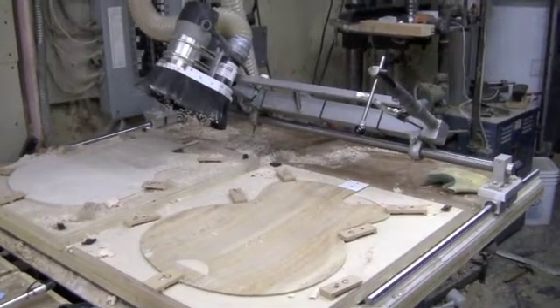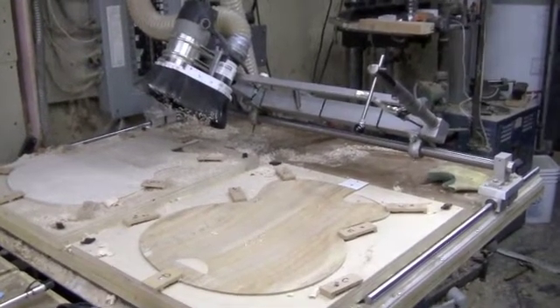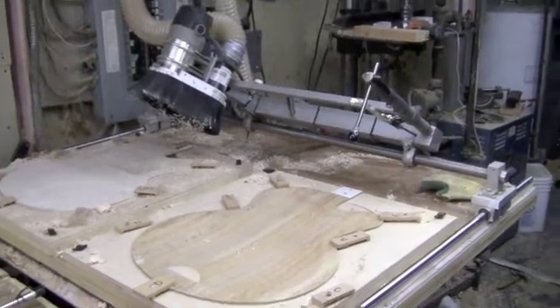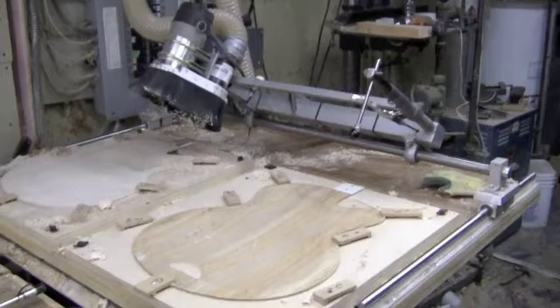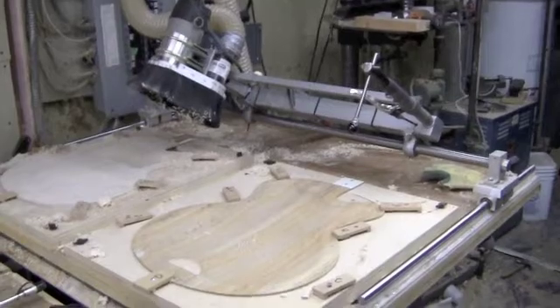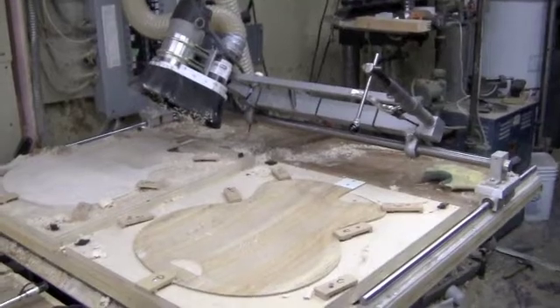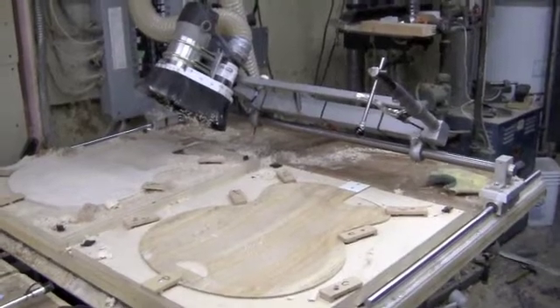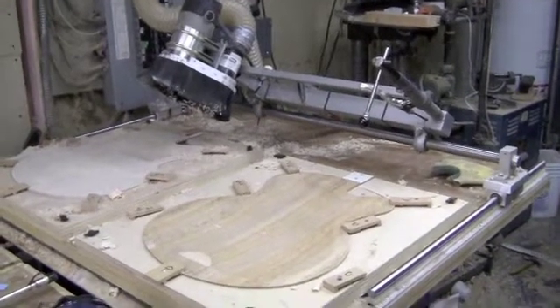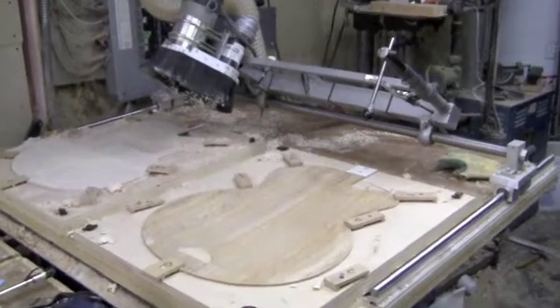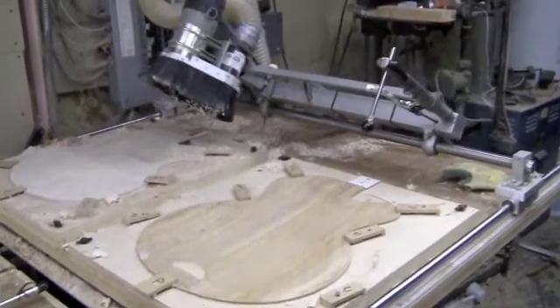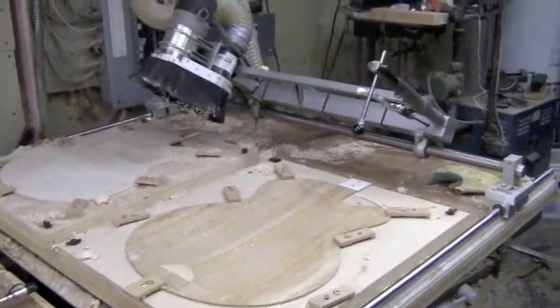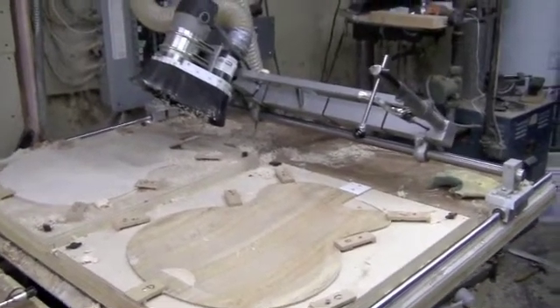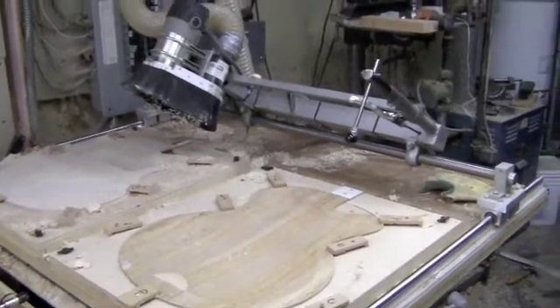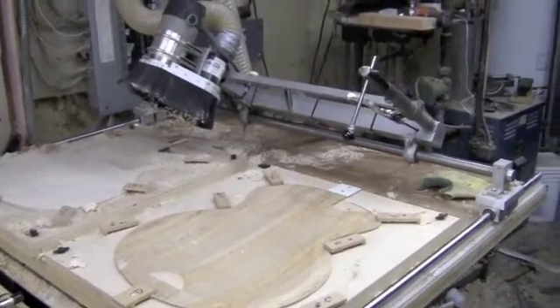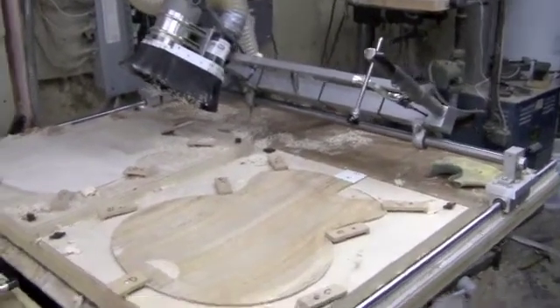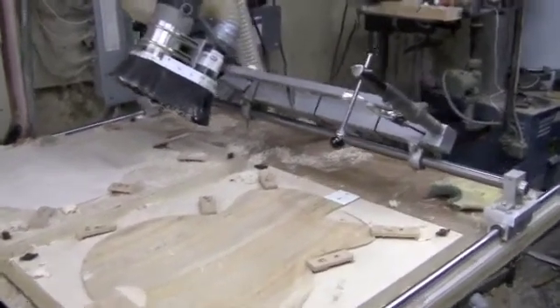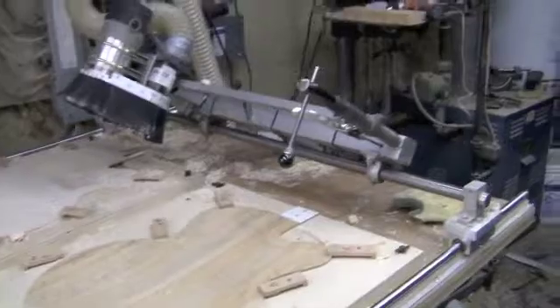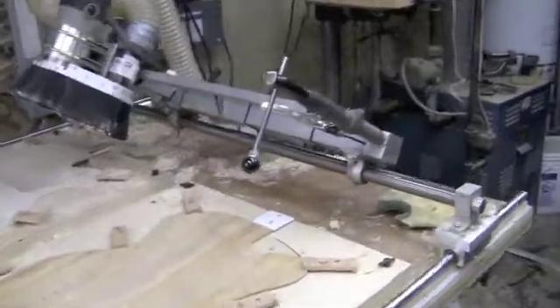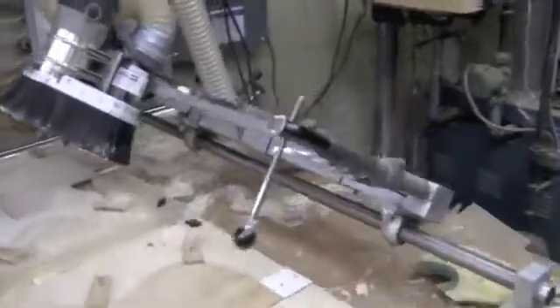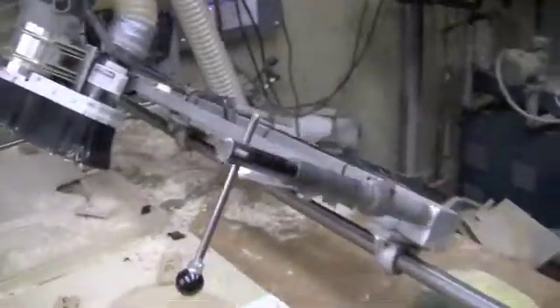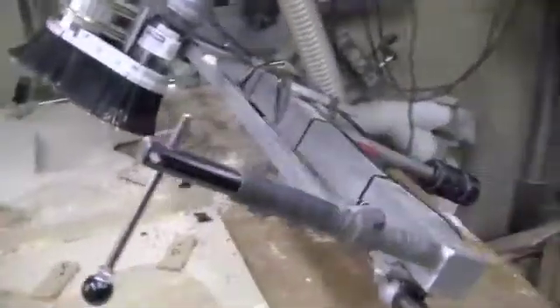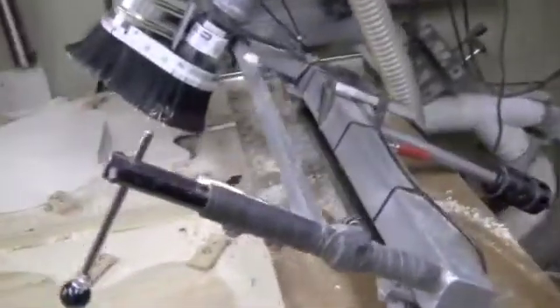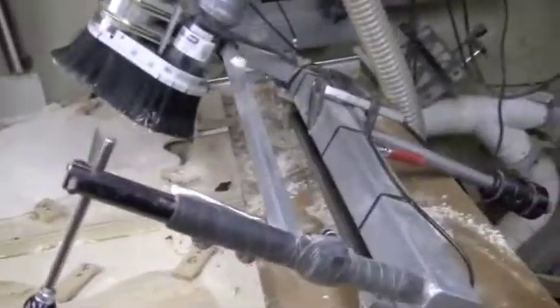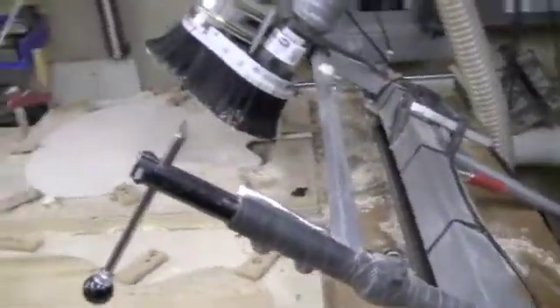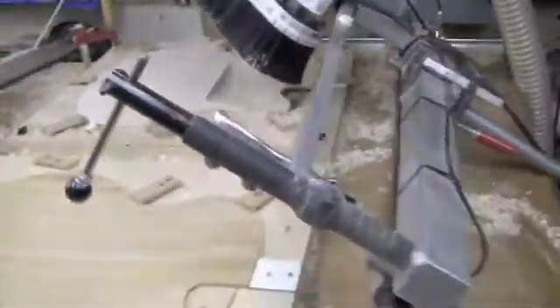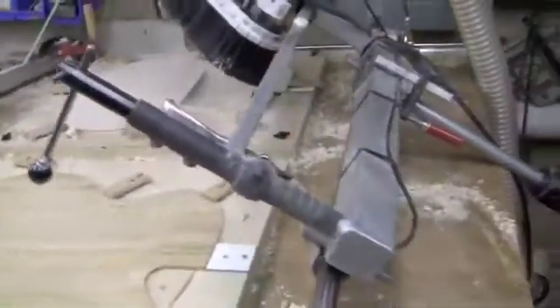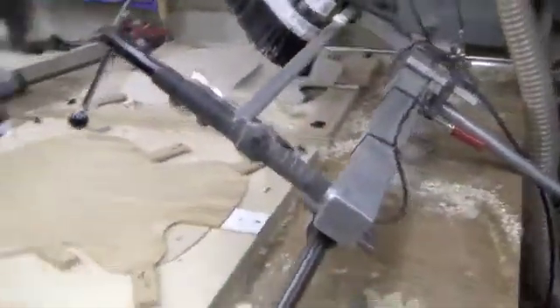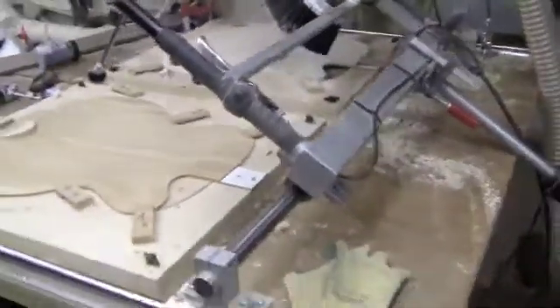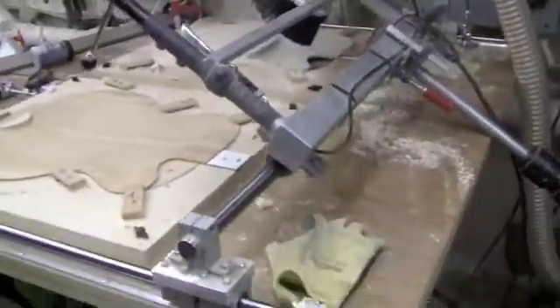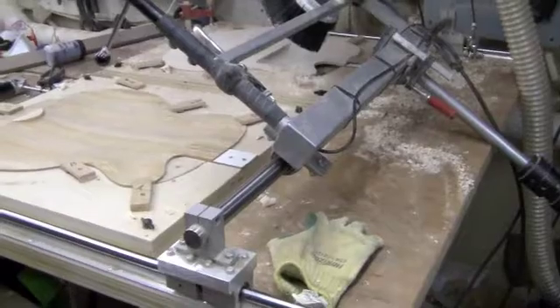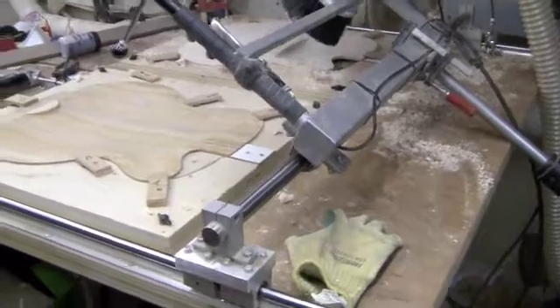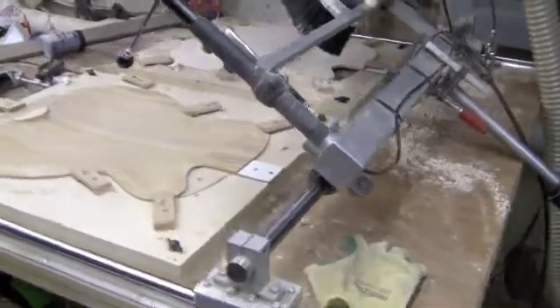I am able to weld, so that did help me to put the carriage assembly part of it together, so if you can do that it would certainly improve your chances of being able to make something like this. The unit itself is constructed of three basic parts.